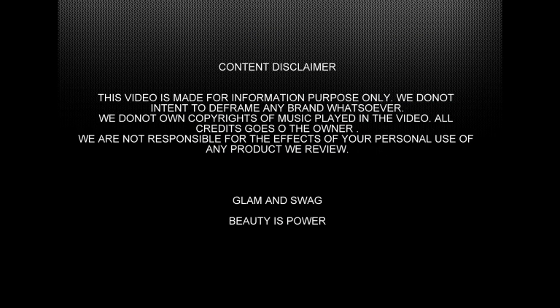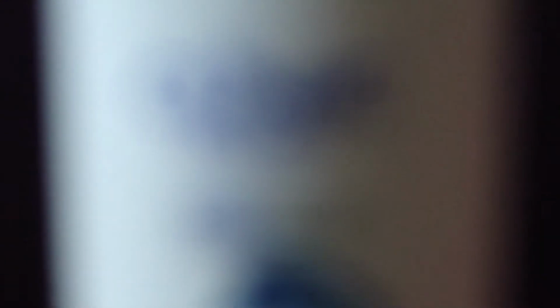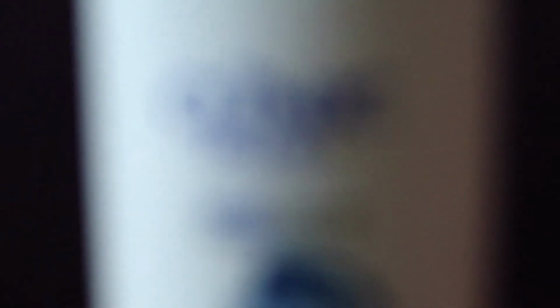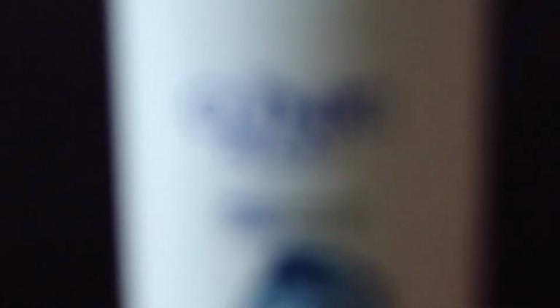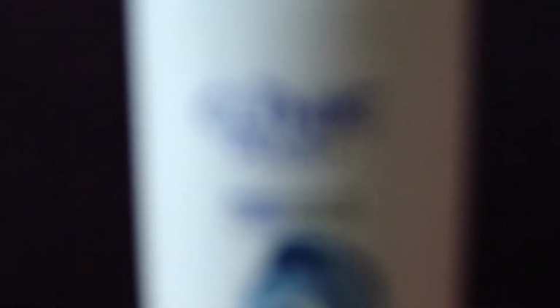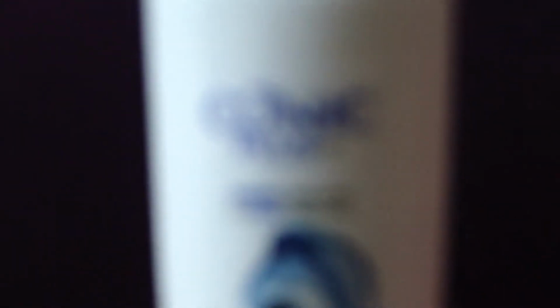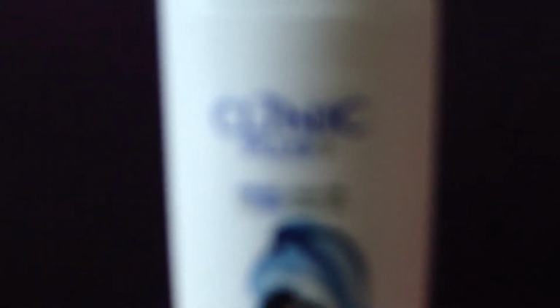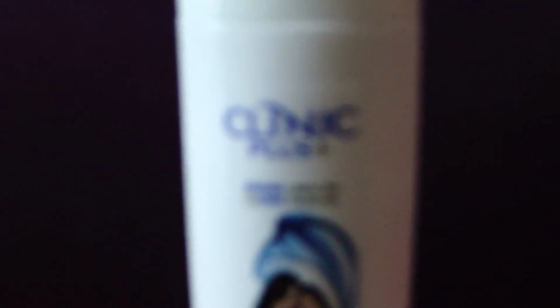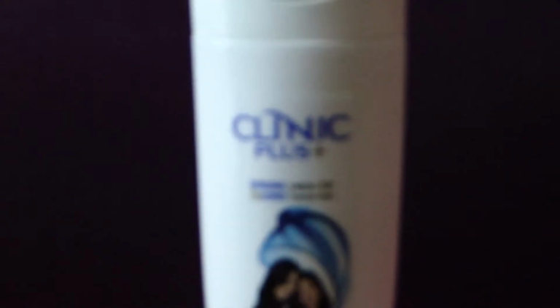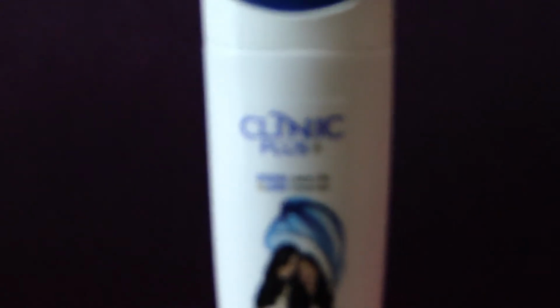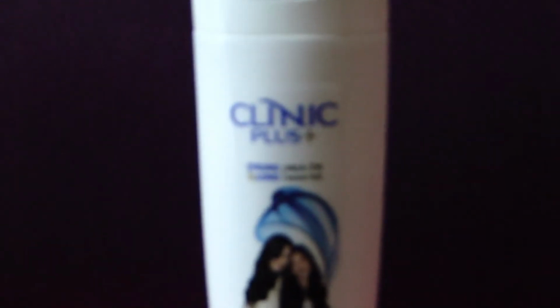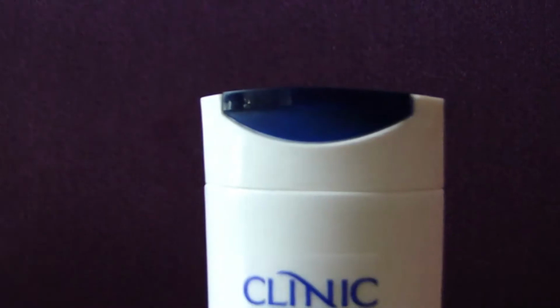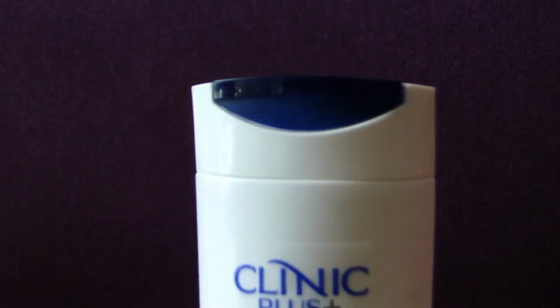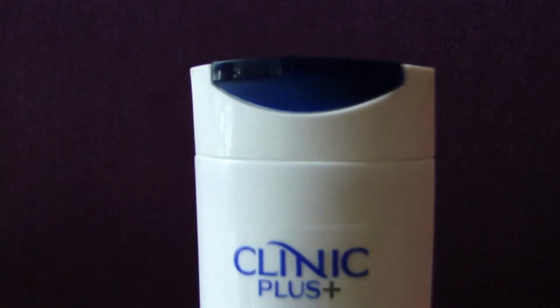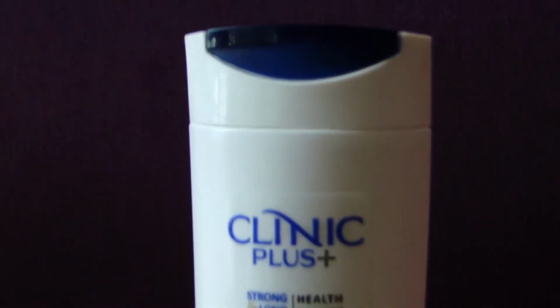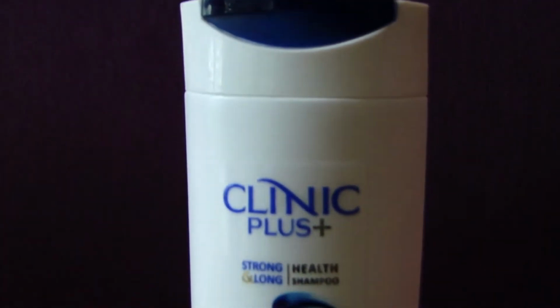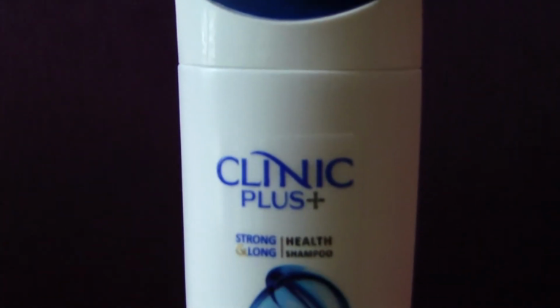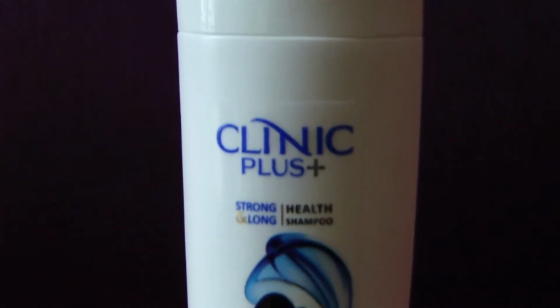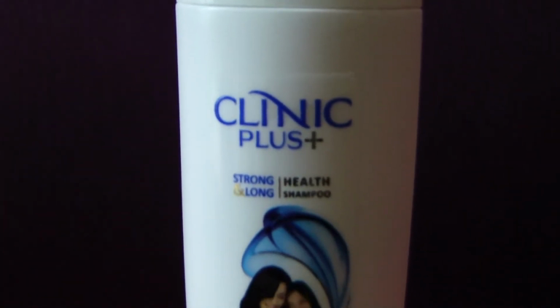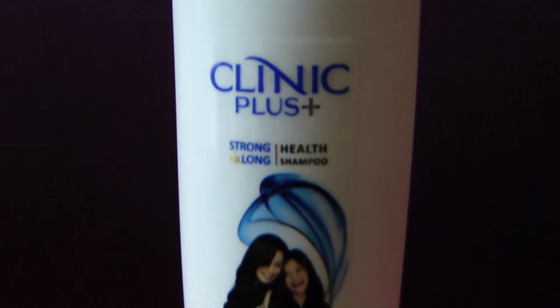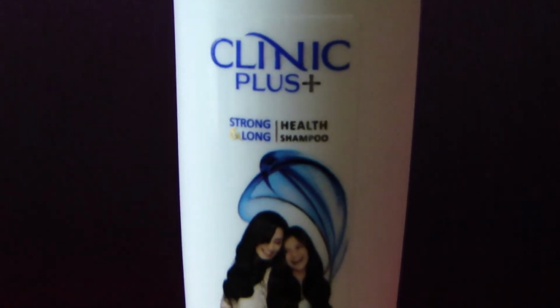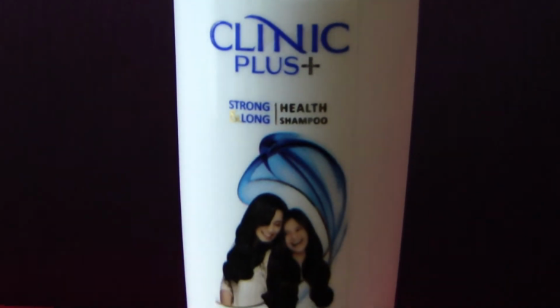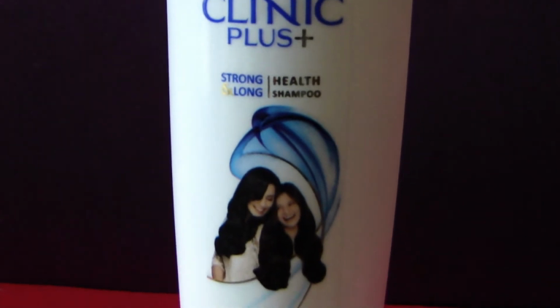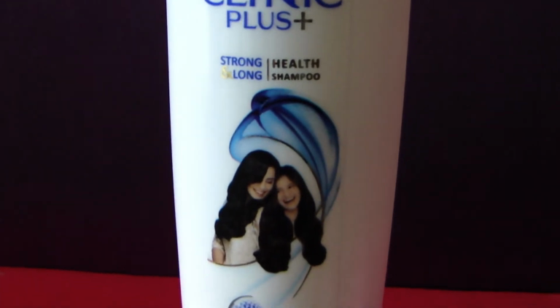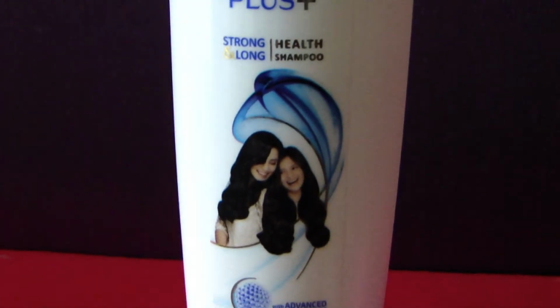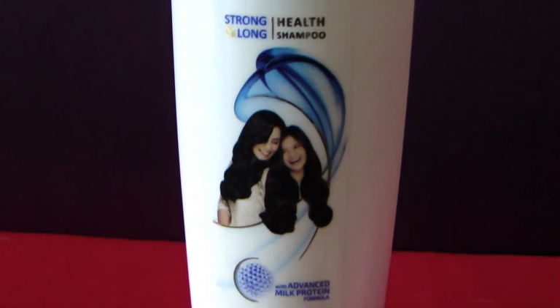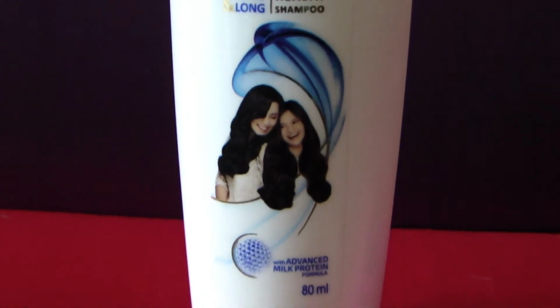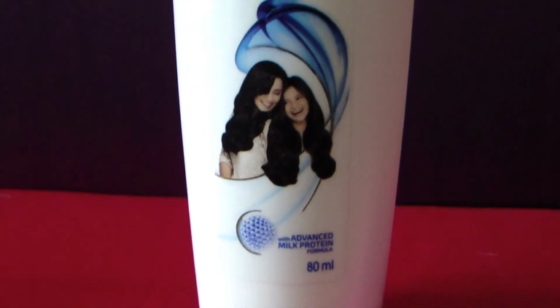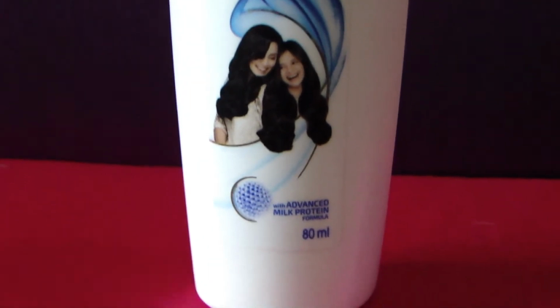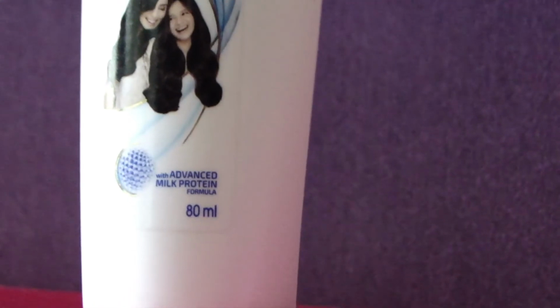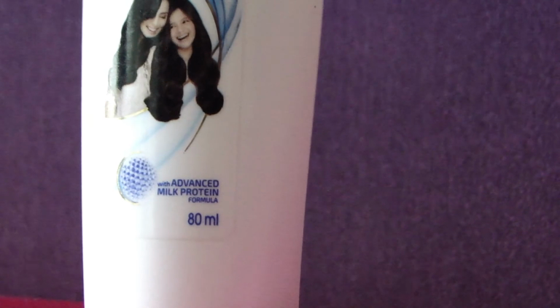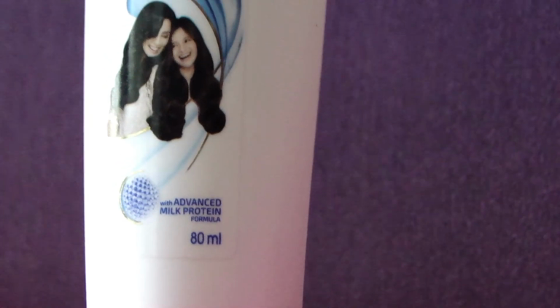Hi Glam and Swag viewers, today we are going to review one of the most popular hair shampoos in India — the Clinic Plus Strong and Long Health Shampoo.